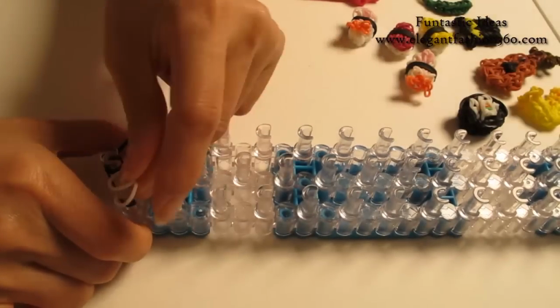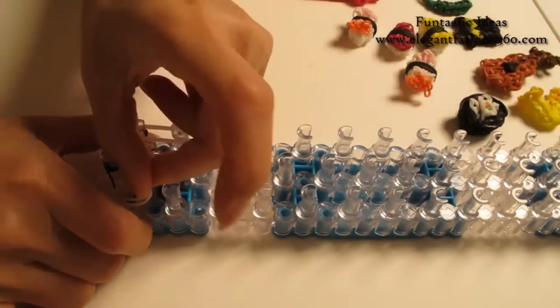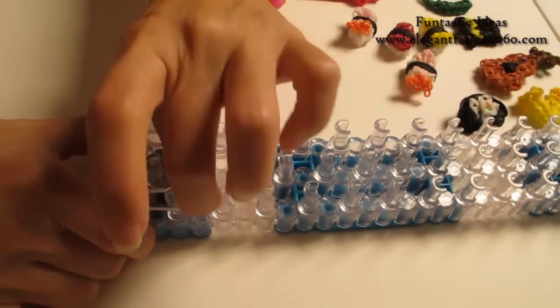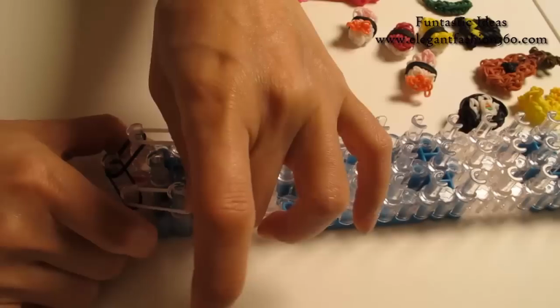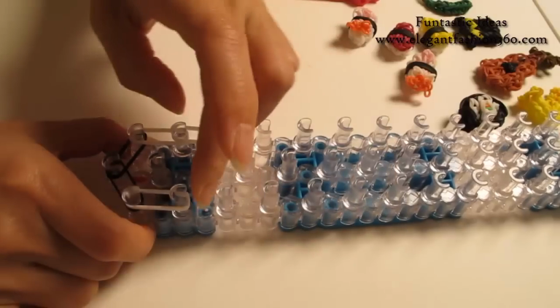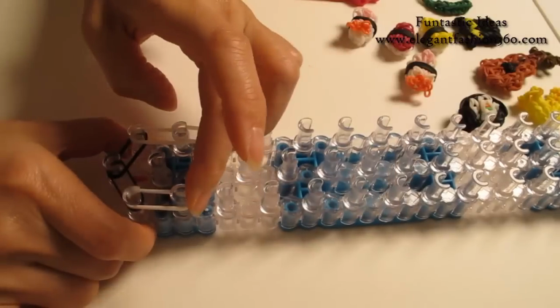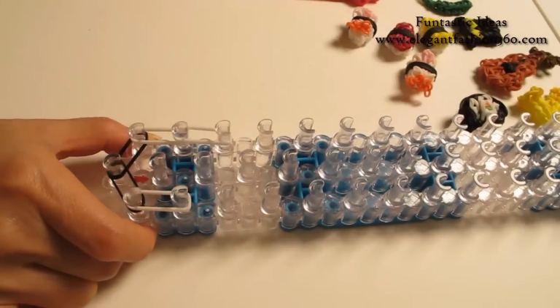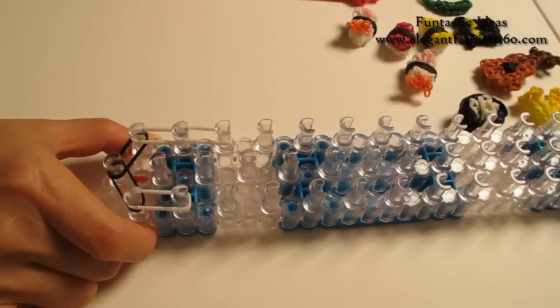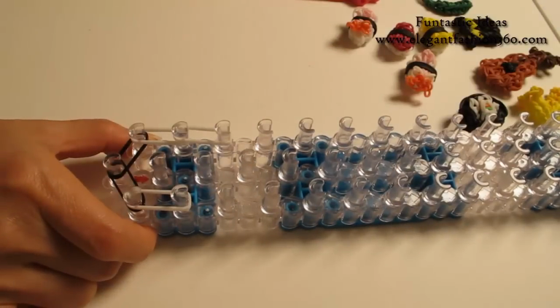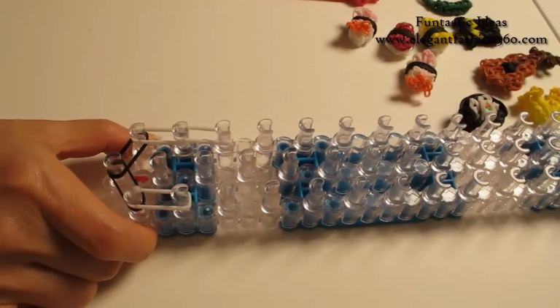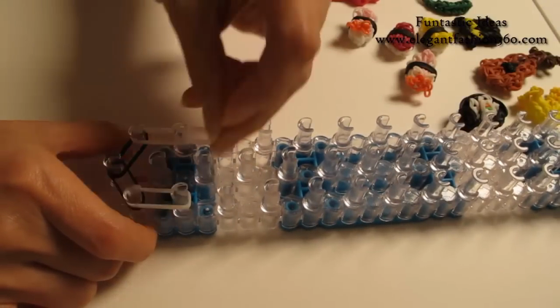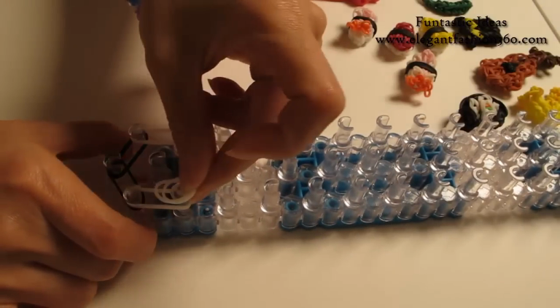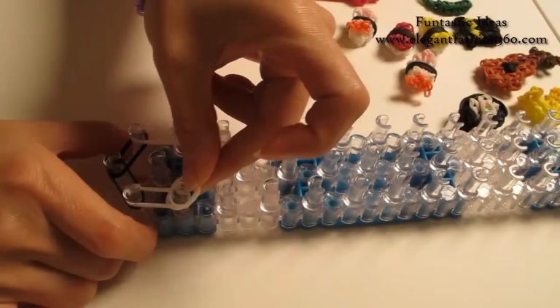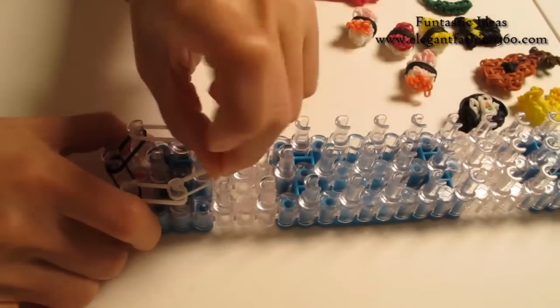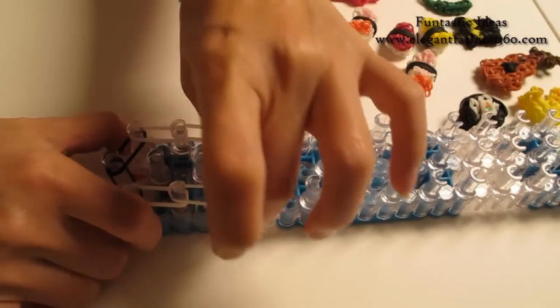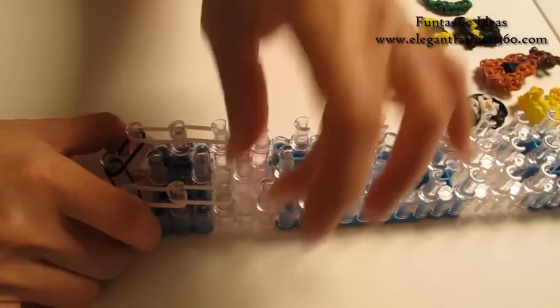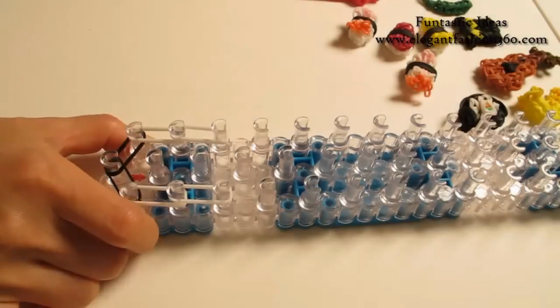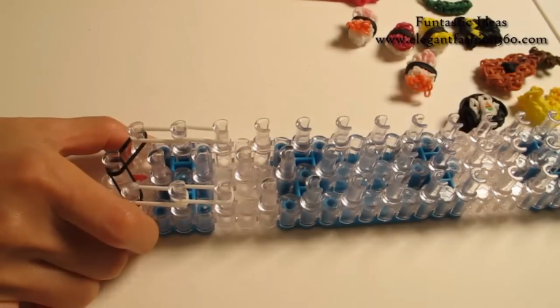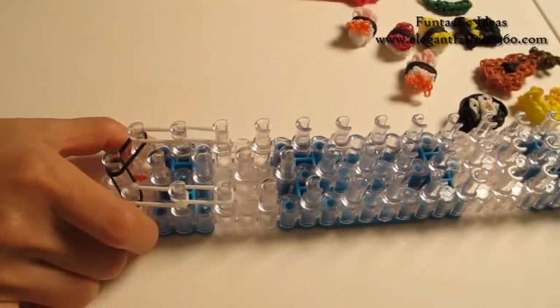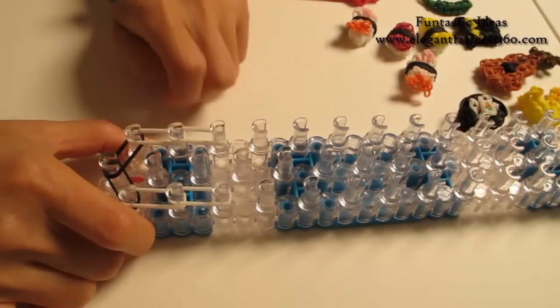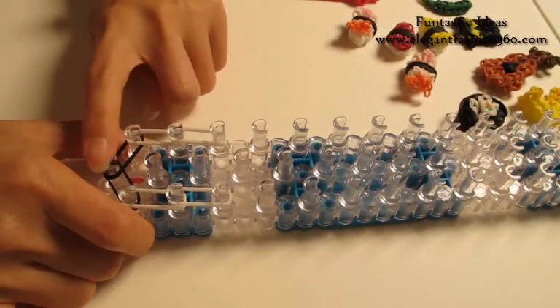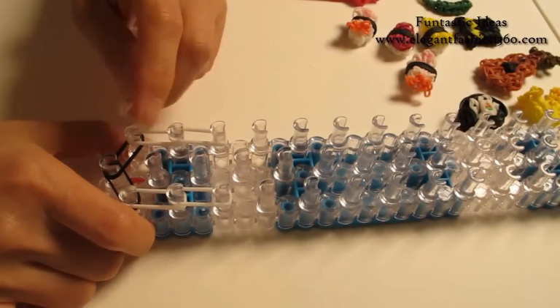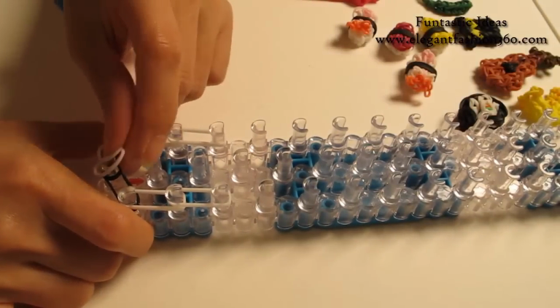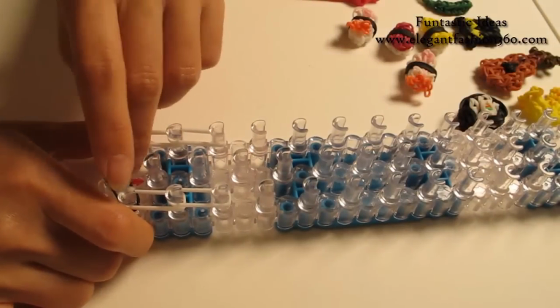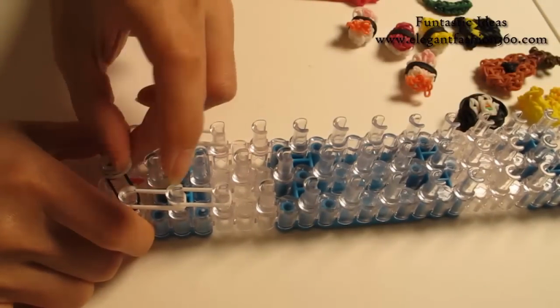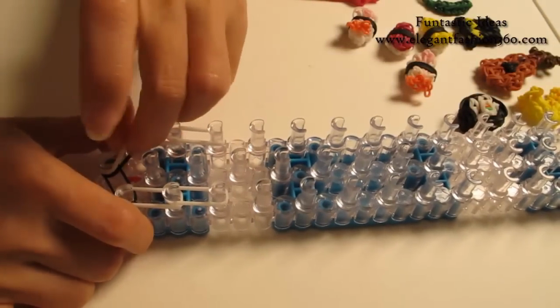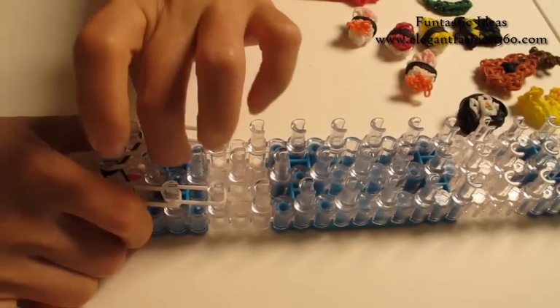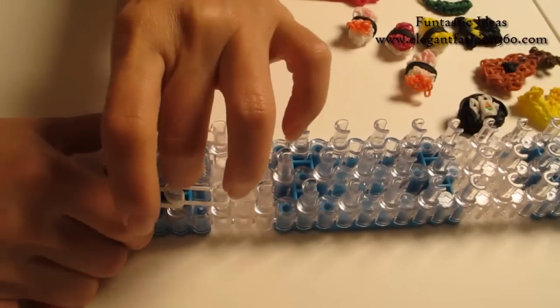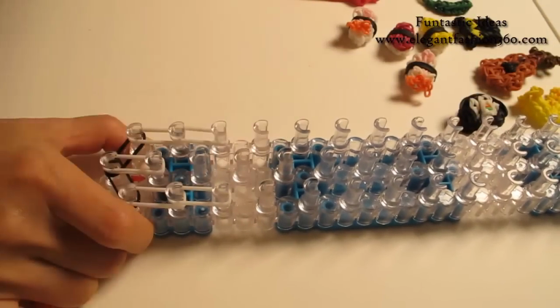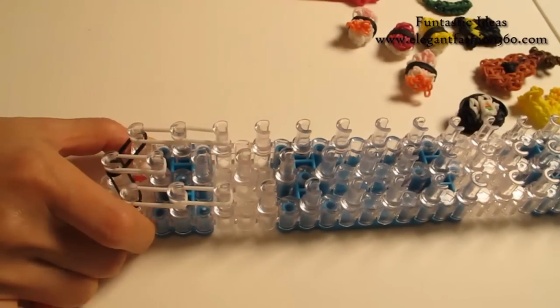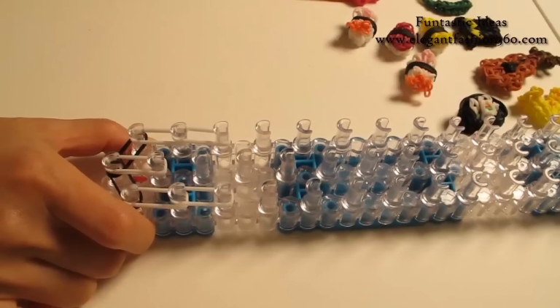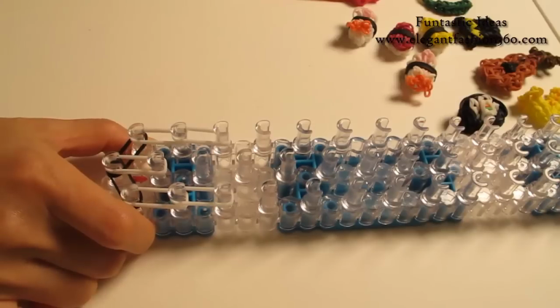Two, first to second on your right. Two, second to third on your right. Now come back here and do it on the center. Two, first to second on the center.